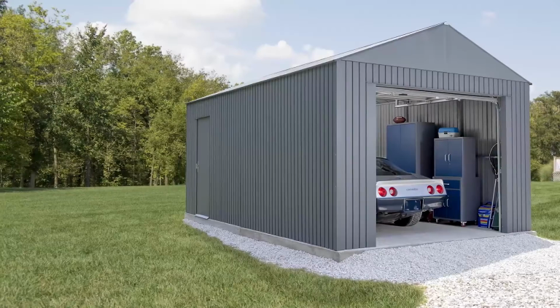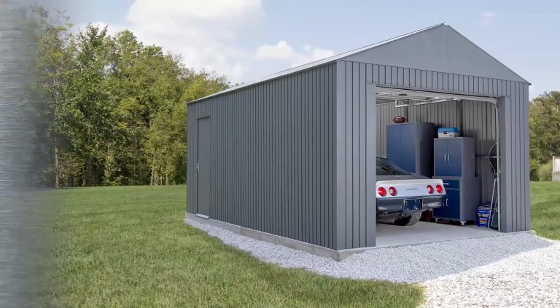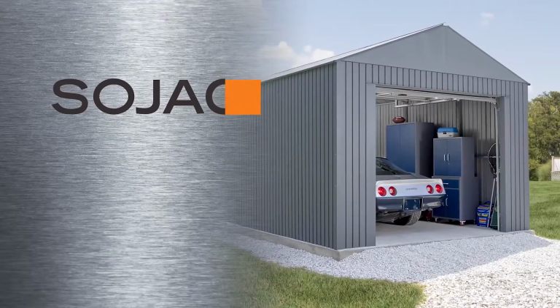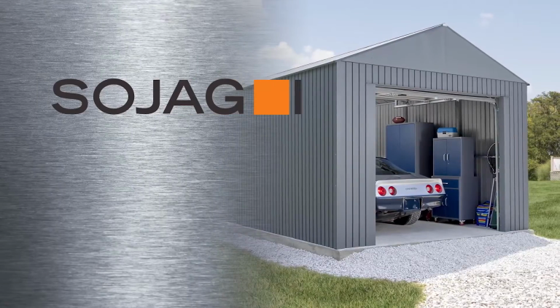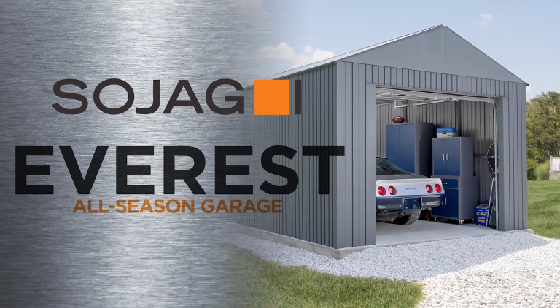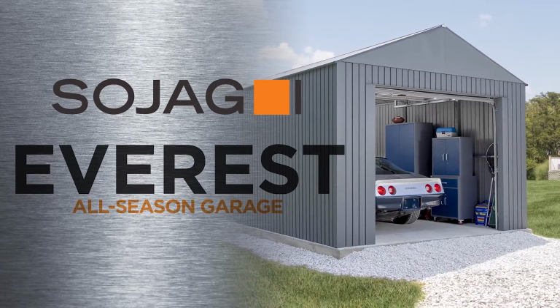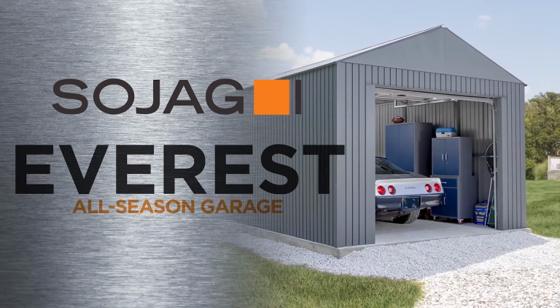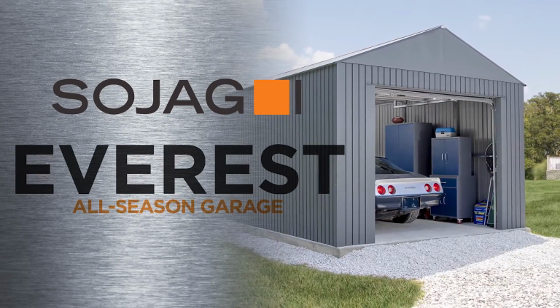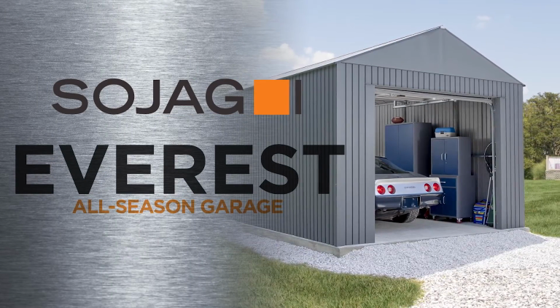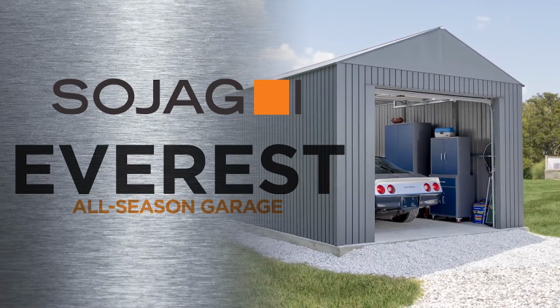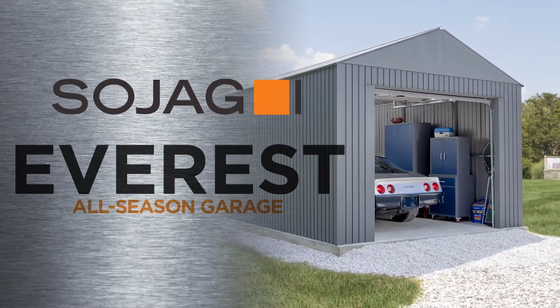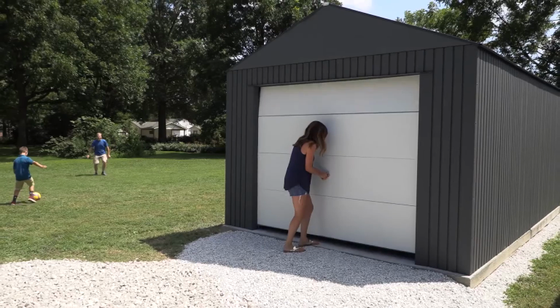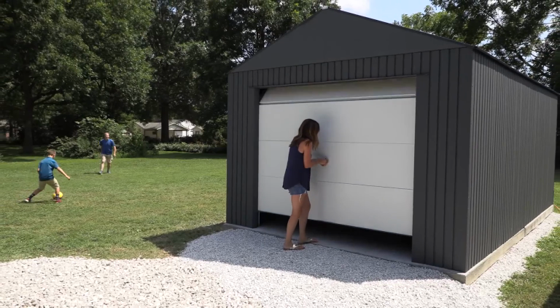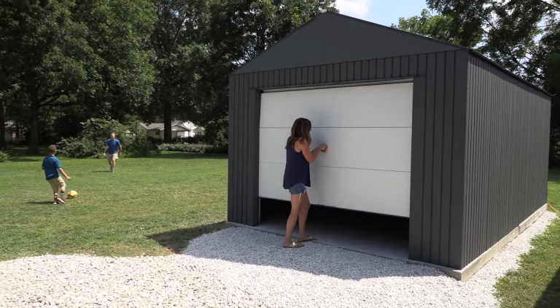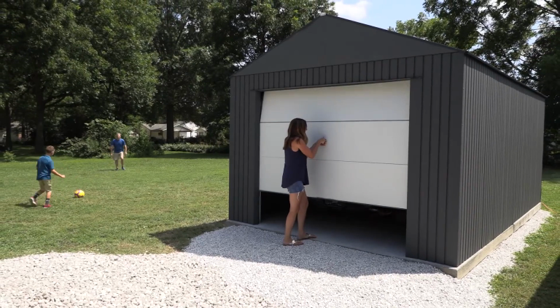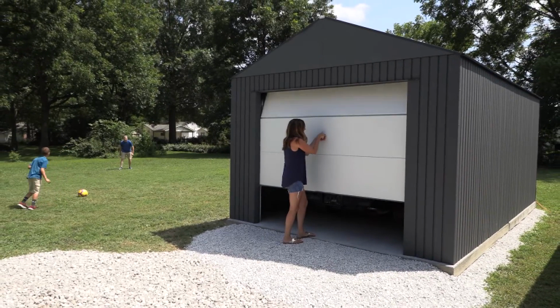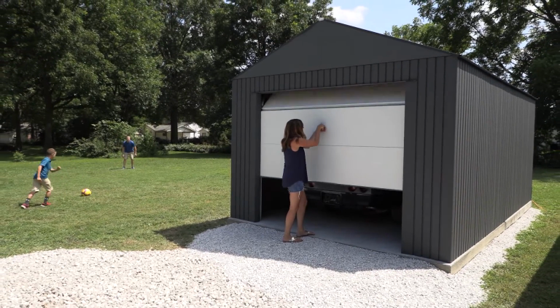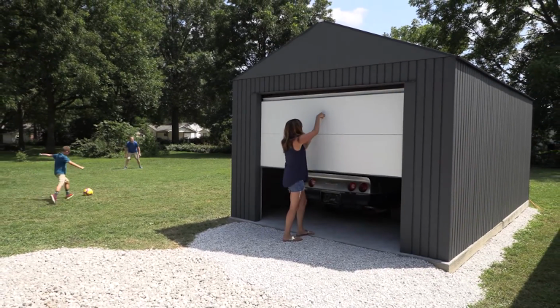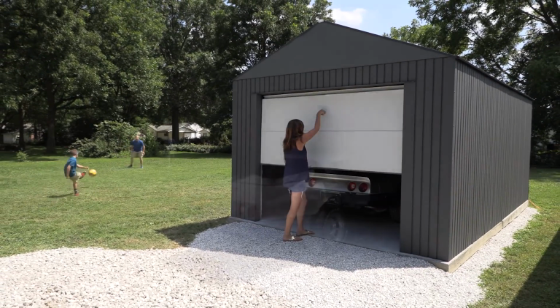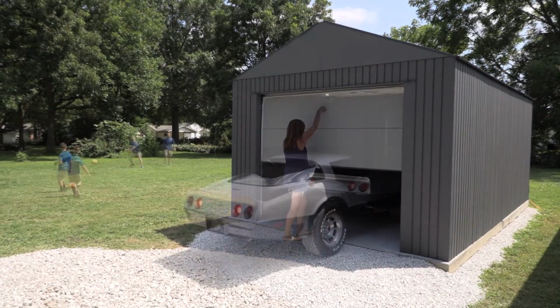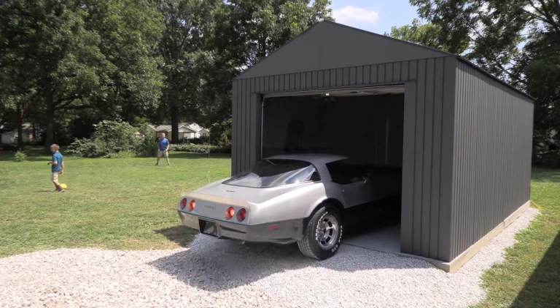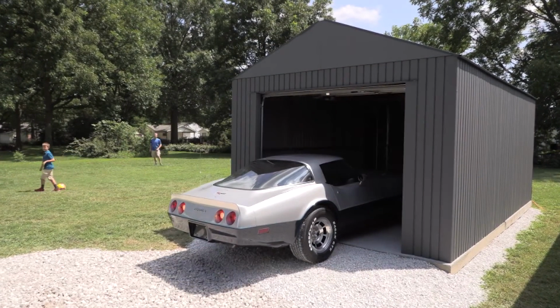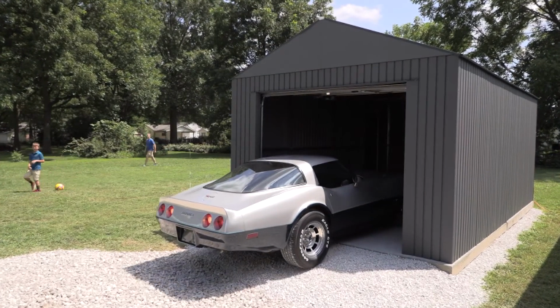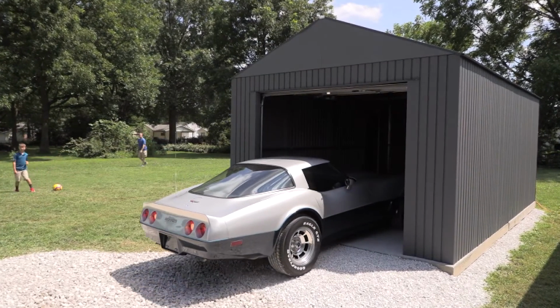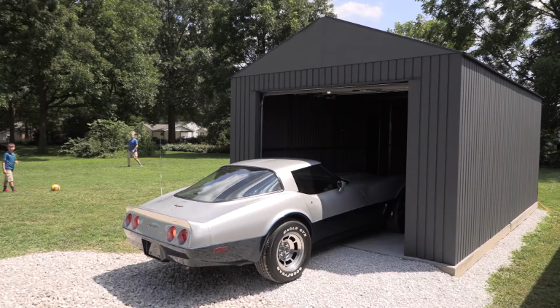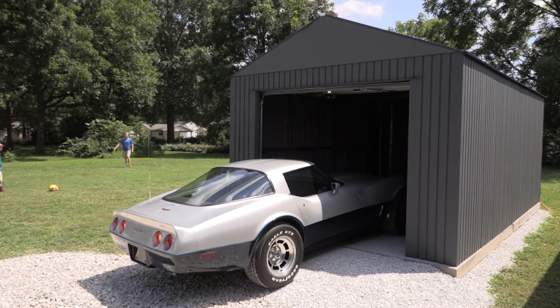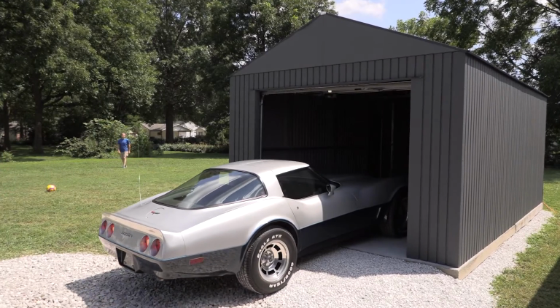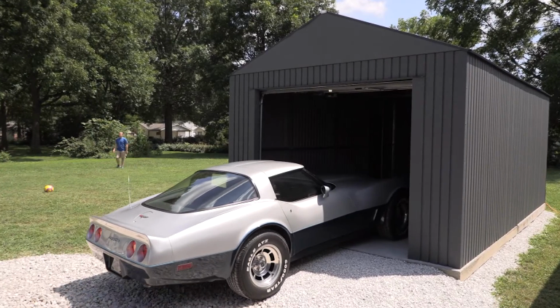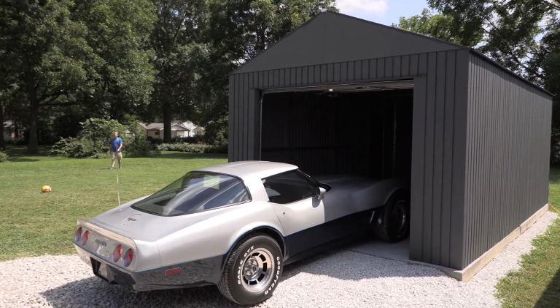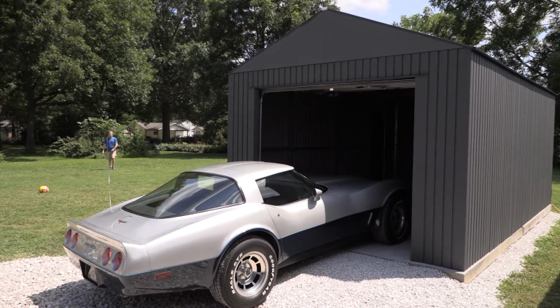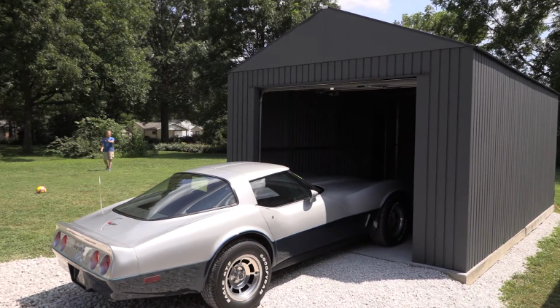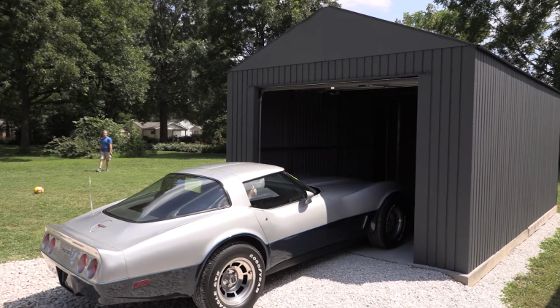Introducing the new Everest Garage from Sojag, a versatile all-steel, all-season garage built to reliably shelter and store cars, boats, outdoor equipment and much more.